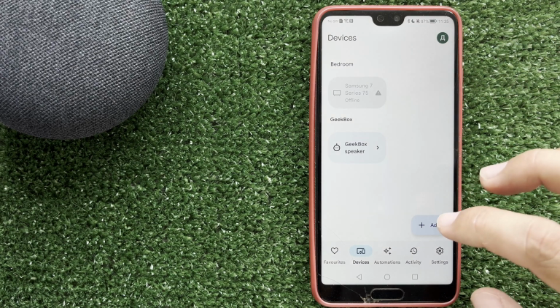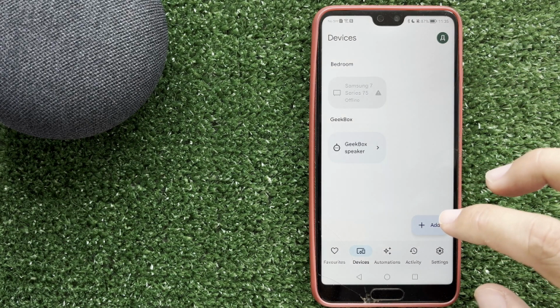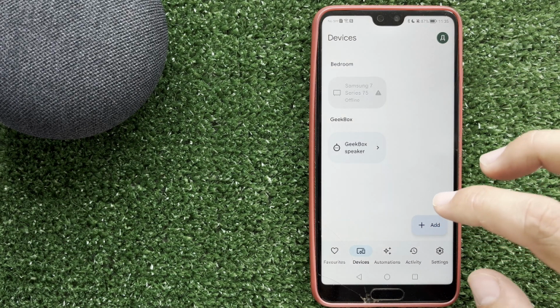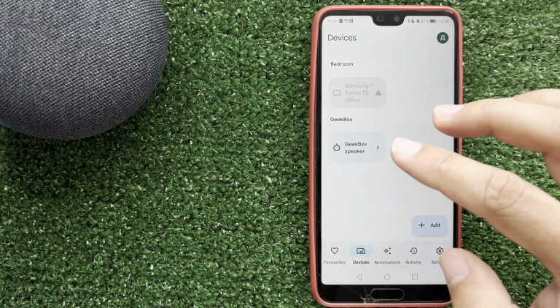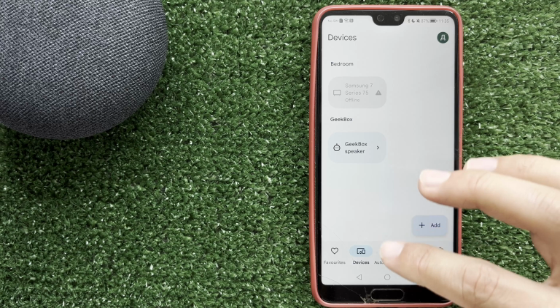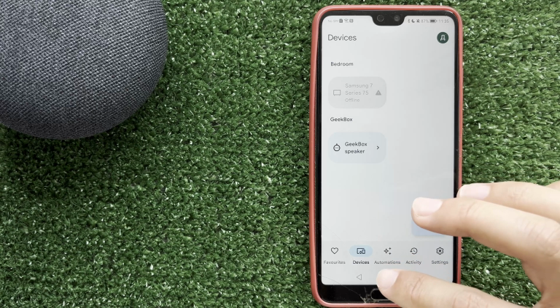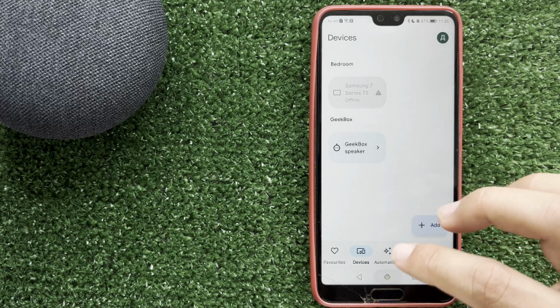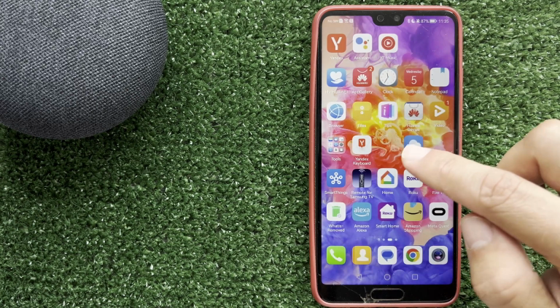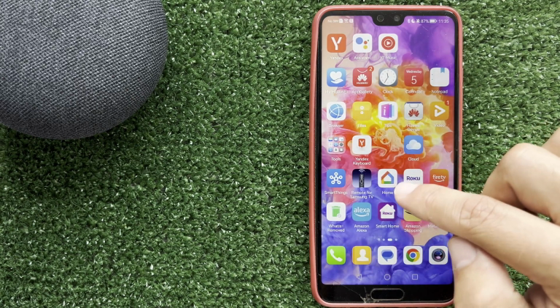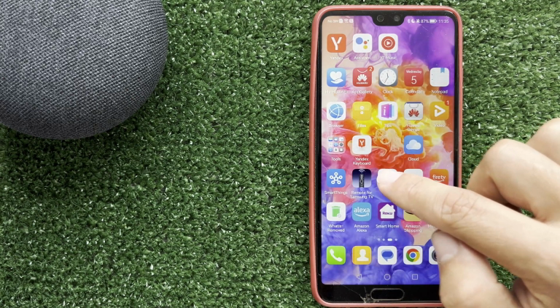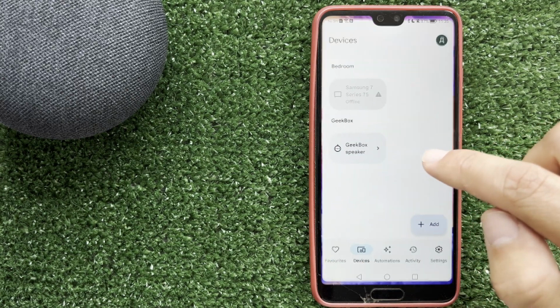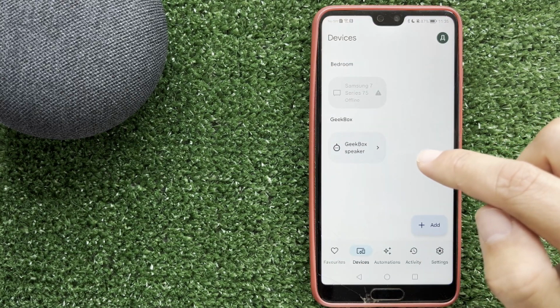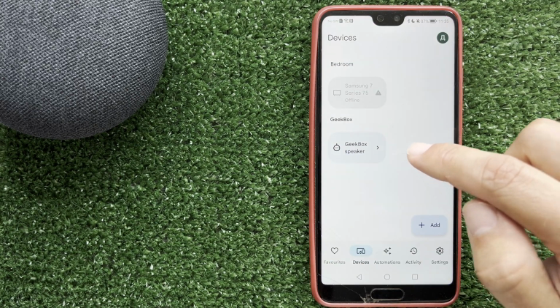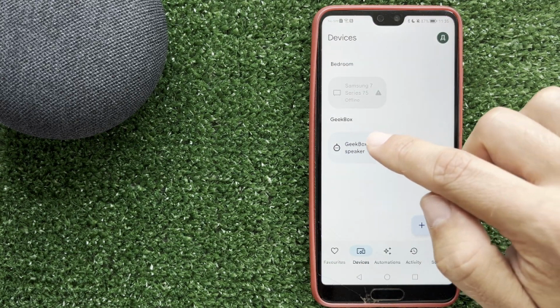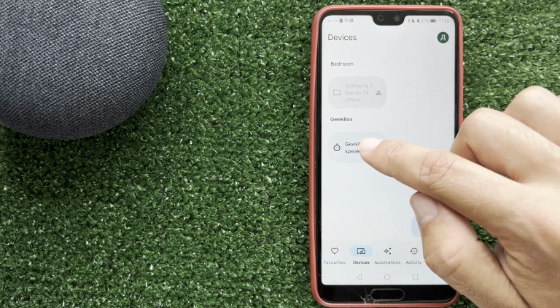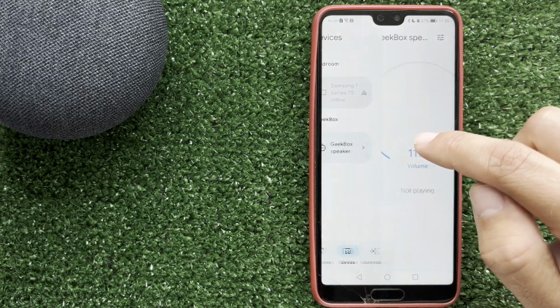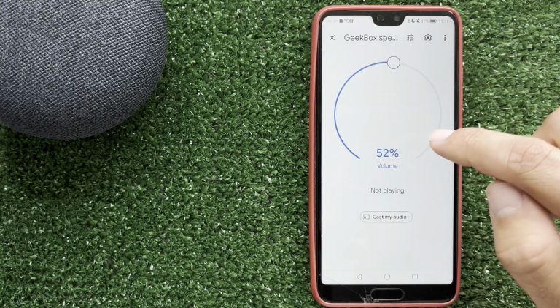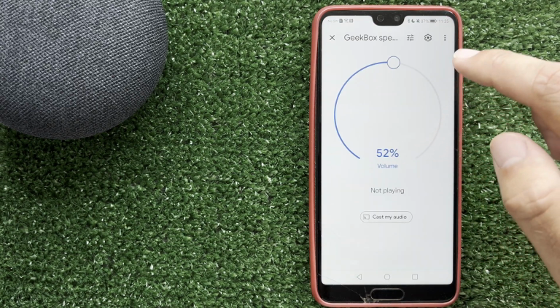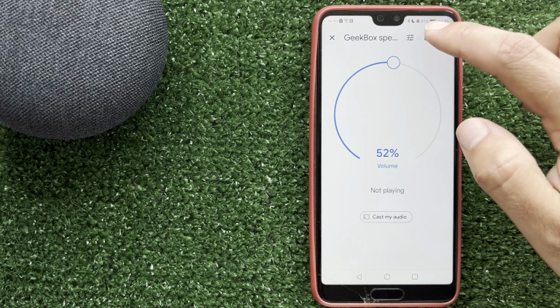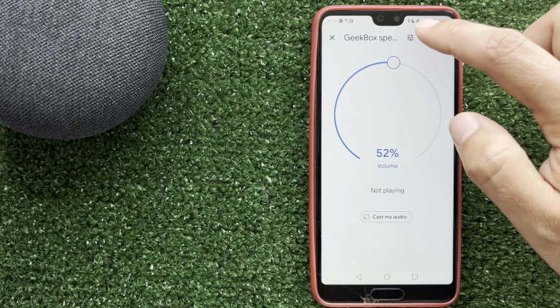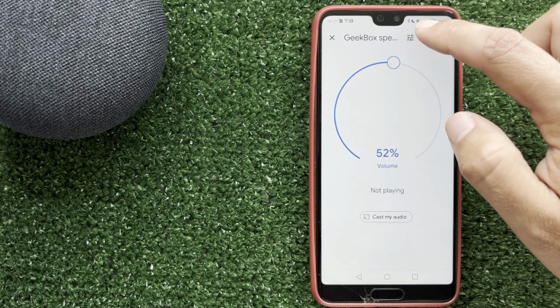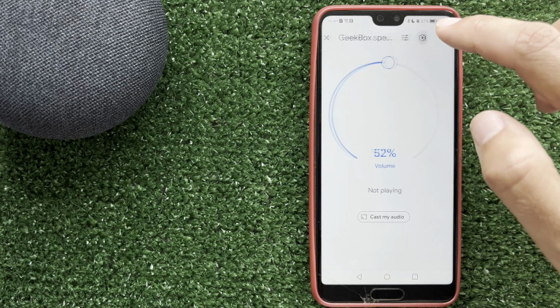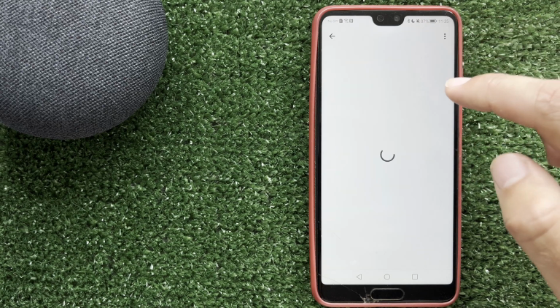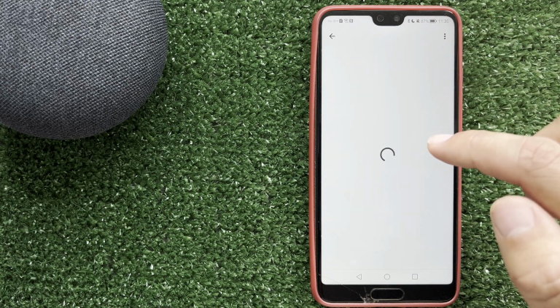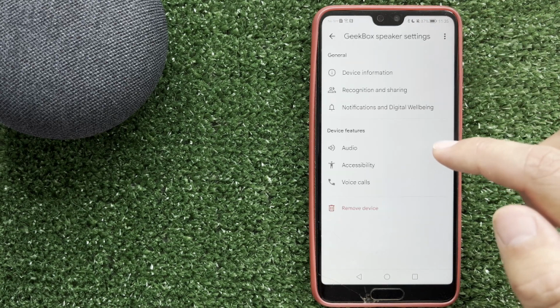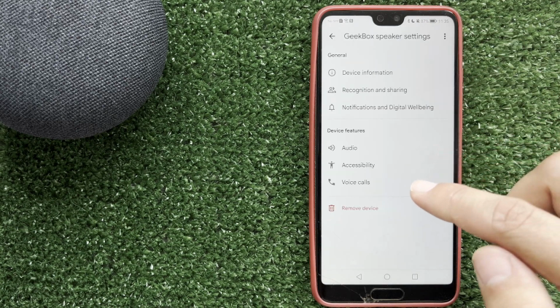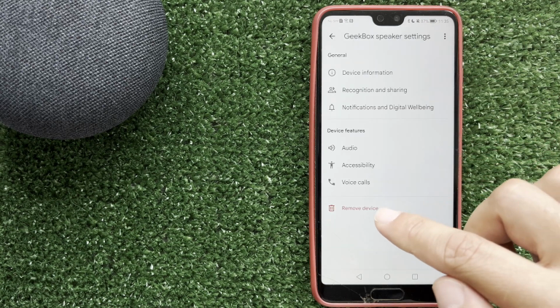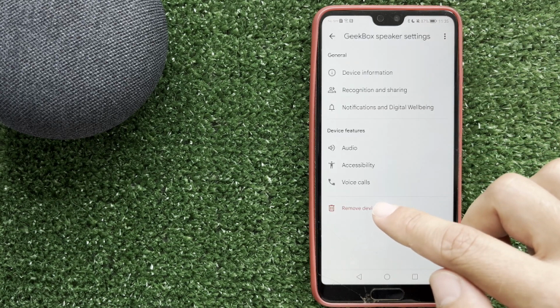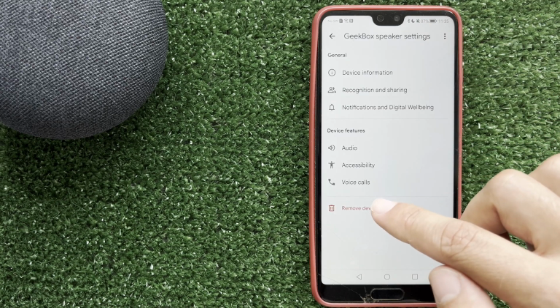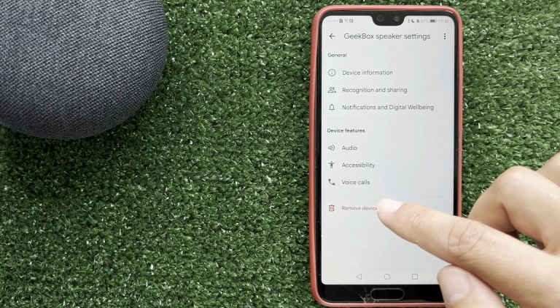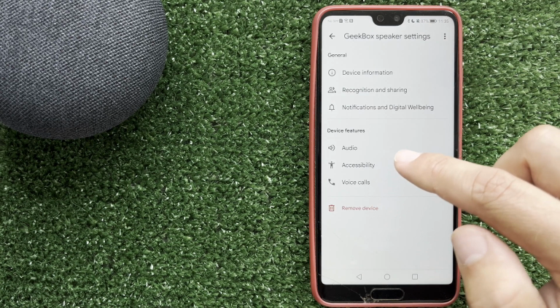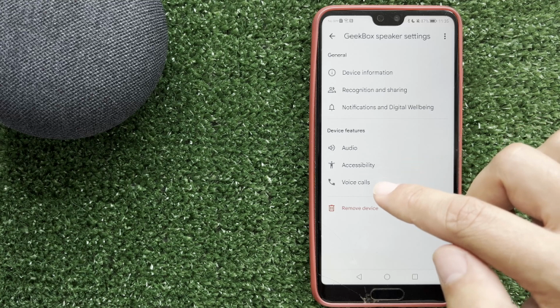Open the Google Home app. Choose your device. Go to Settings.